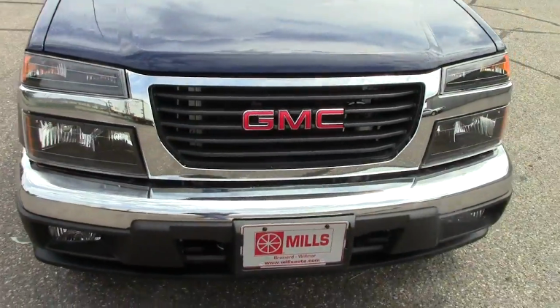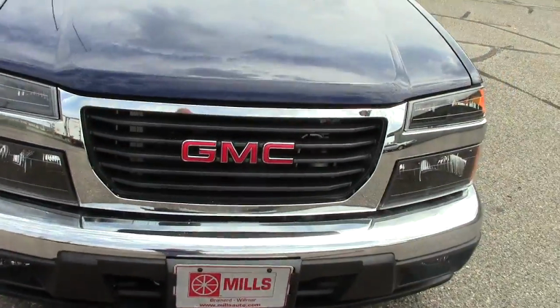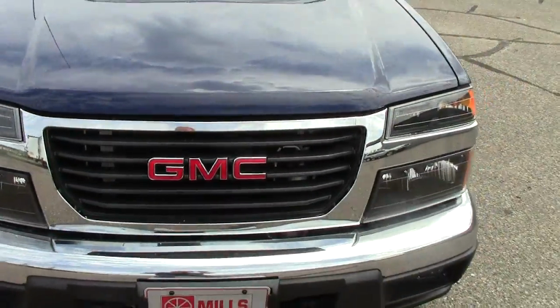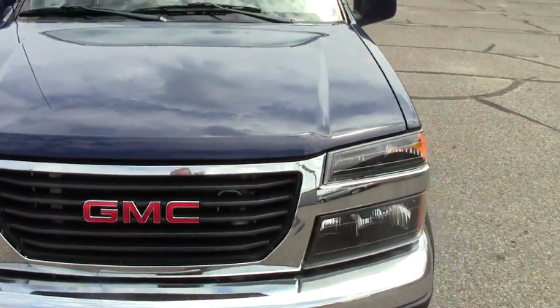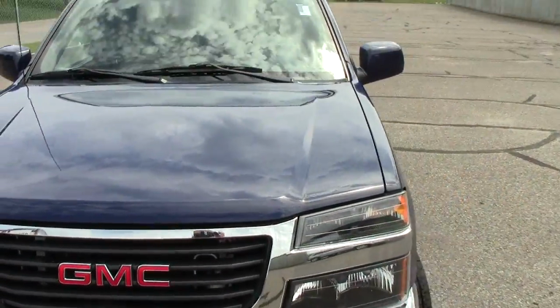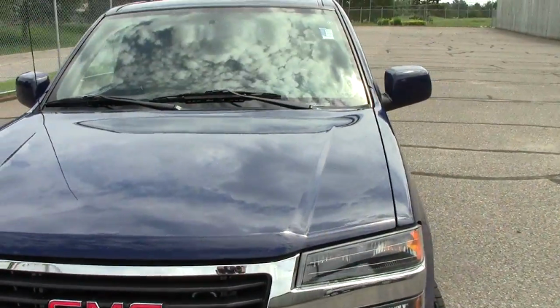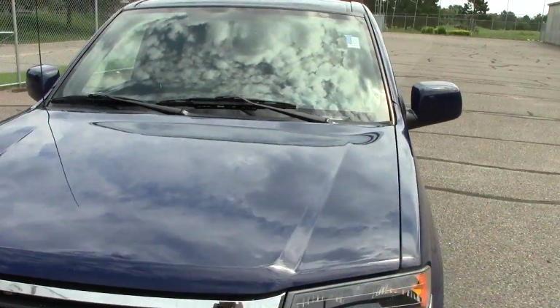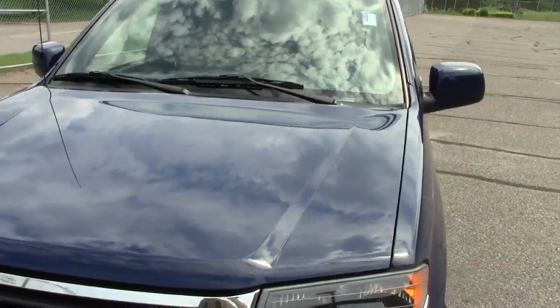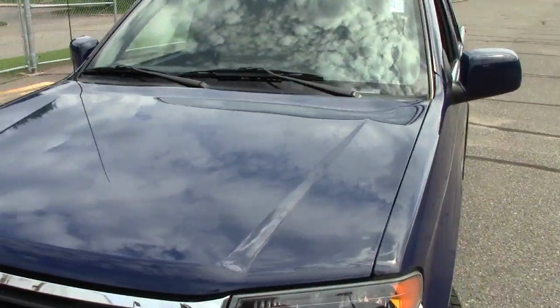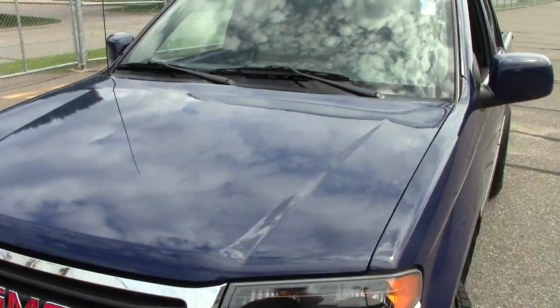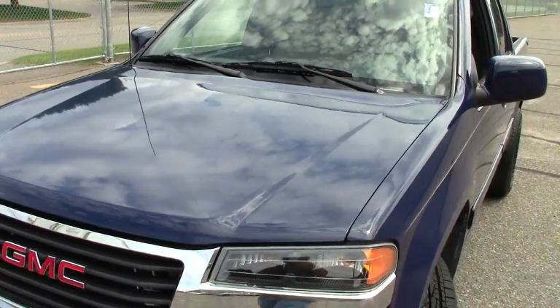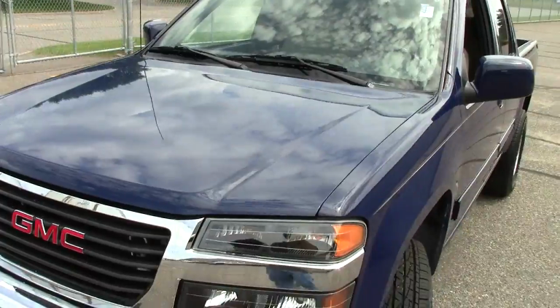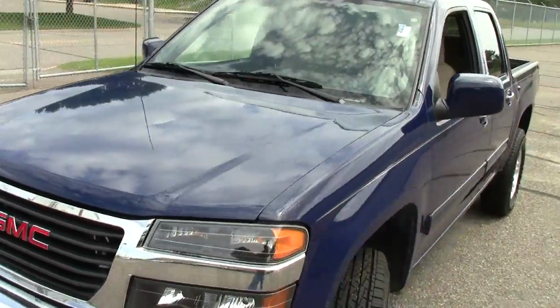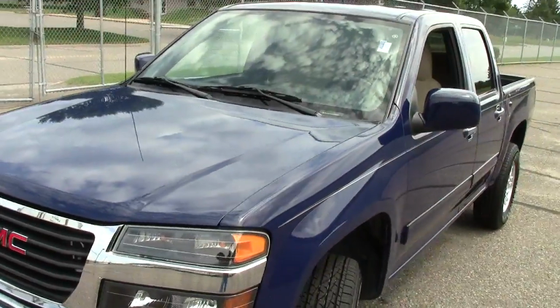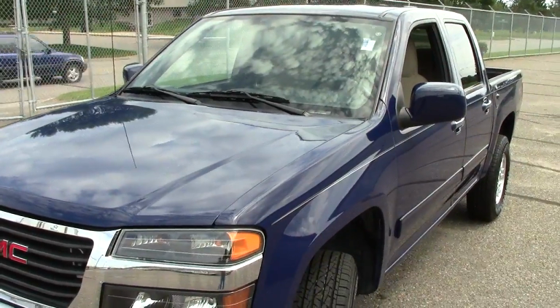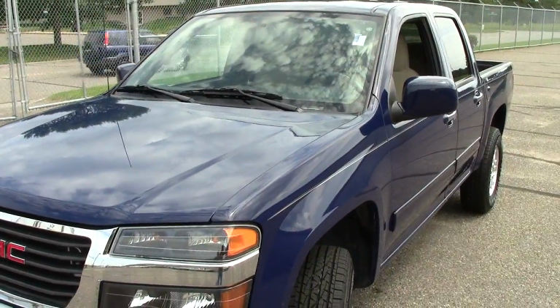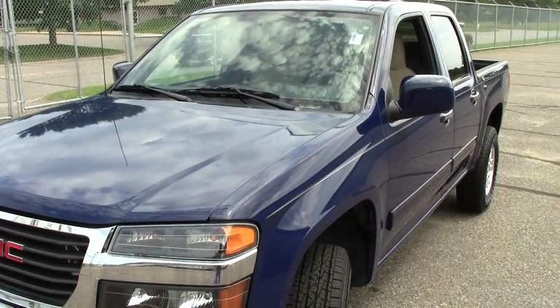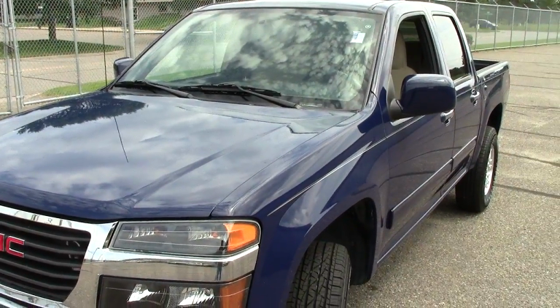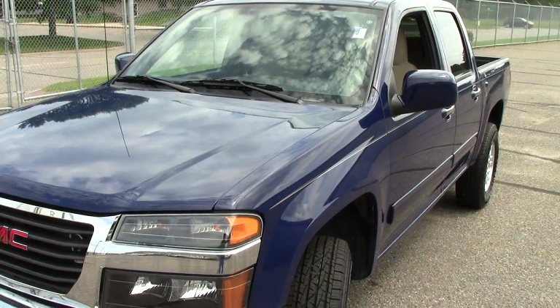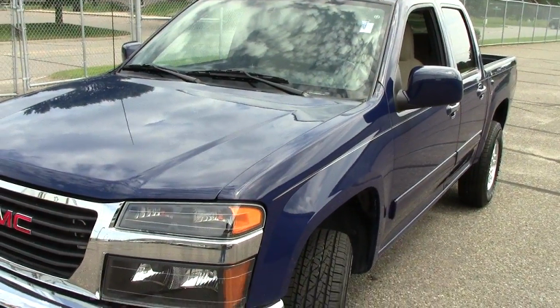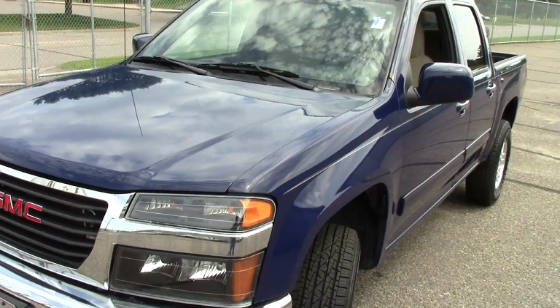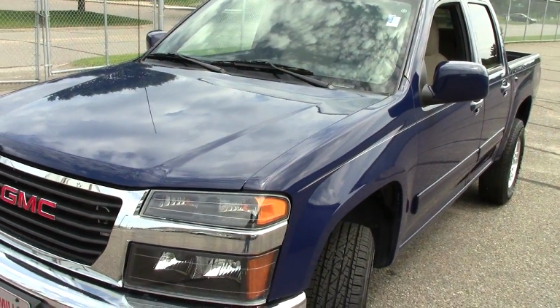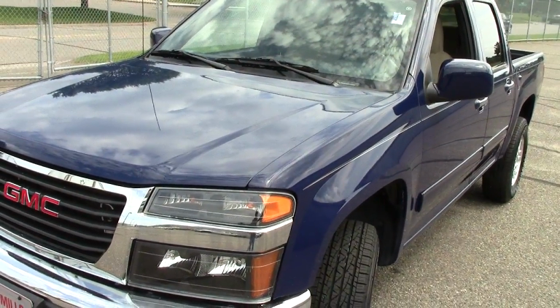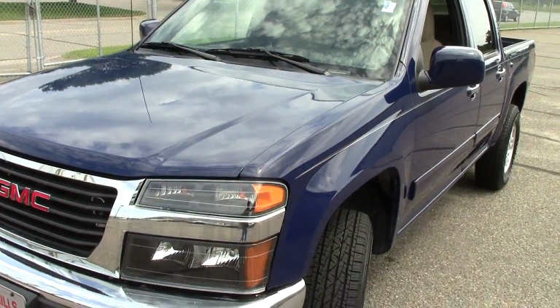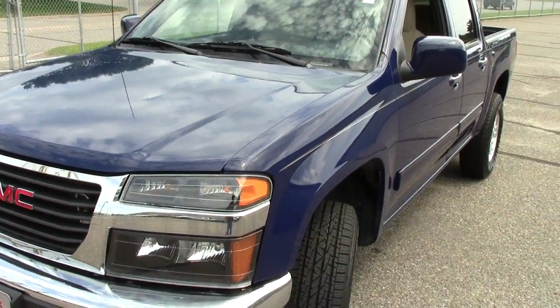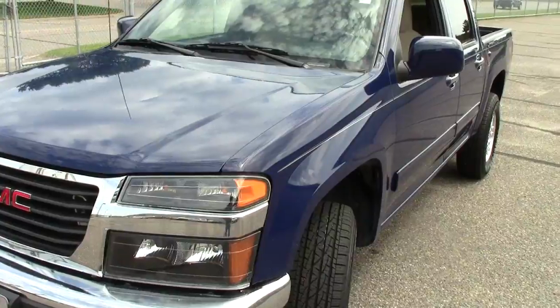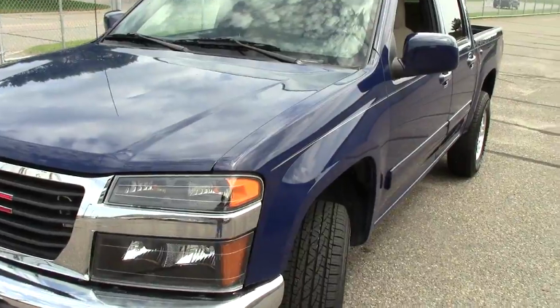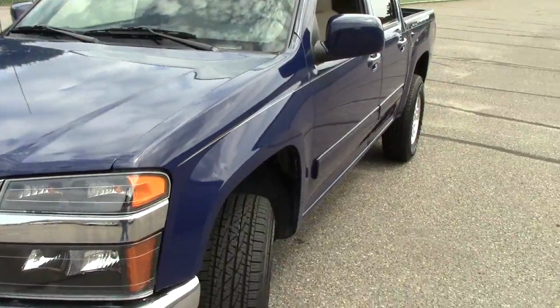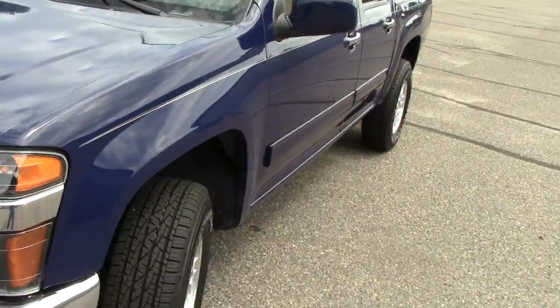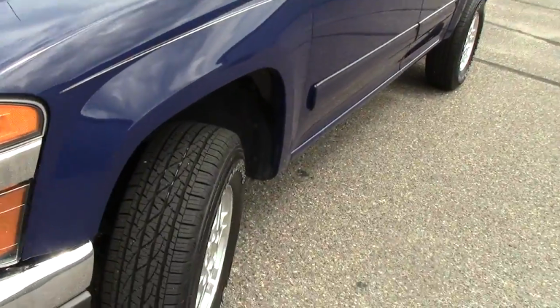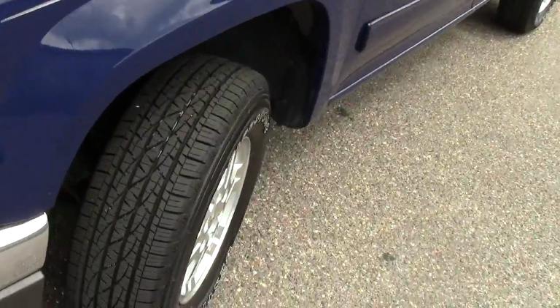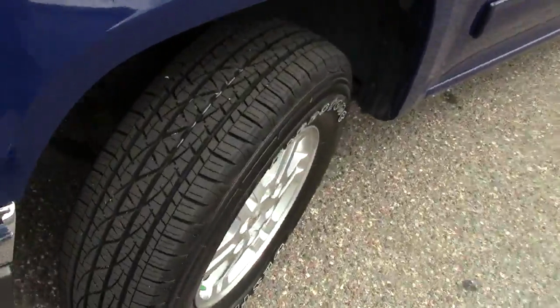Under the hood, it's a five-cylinder — 3.7 liter. So a good combination of power and economy in this small-sized truck.